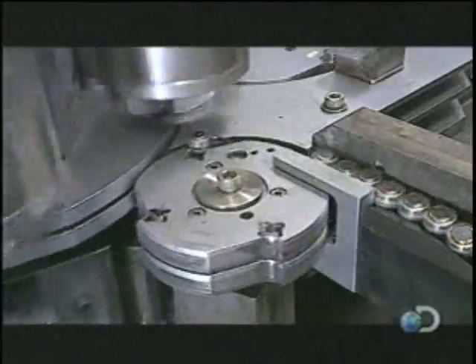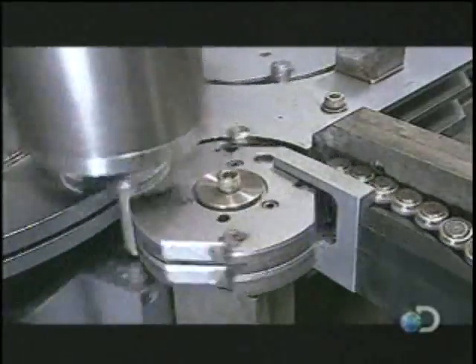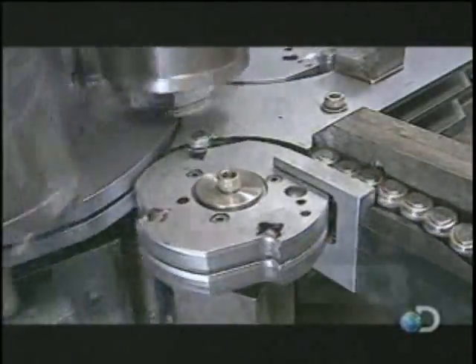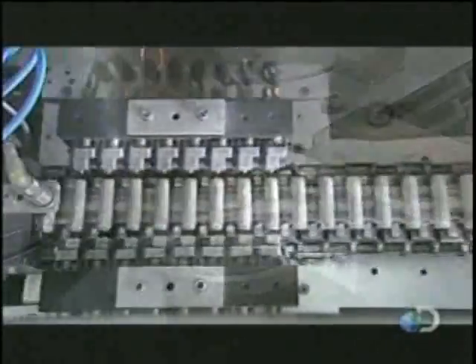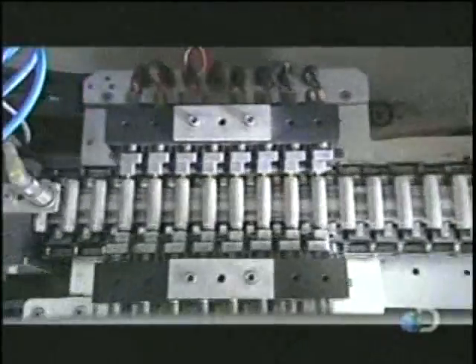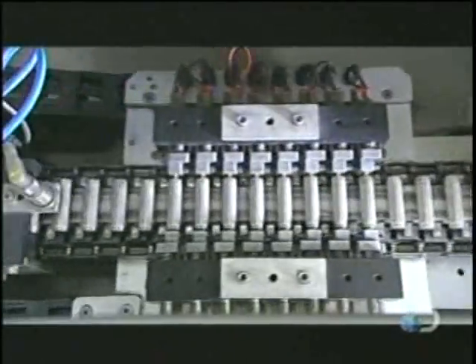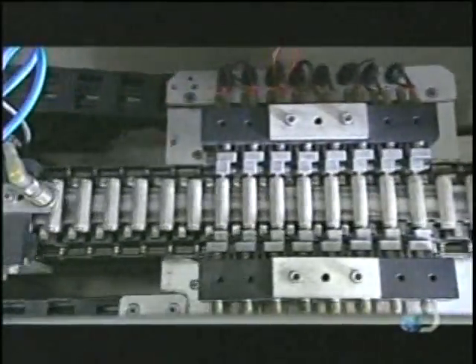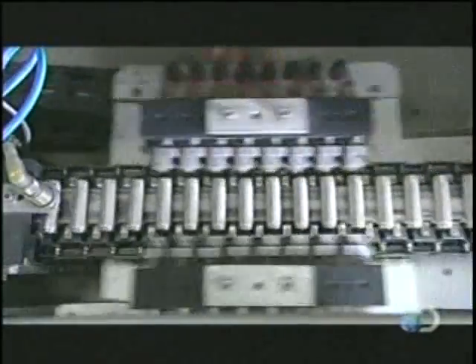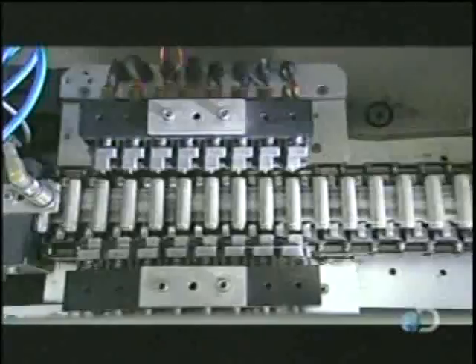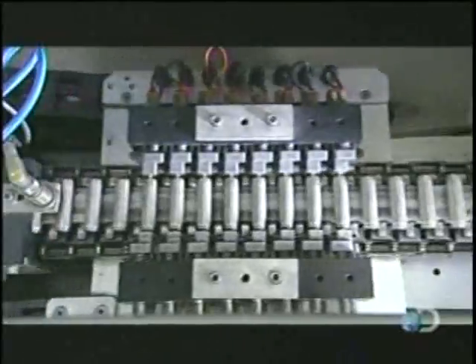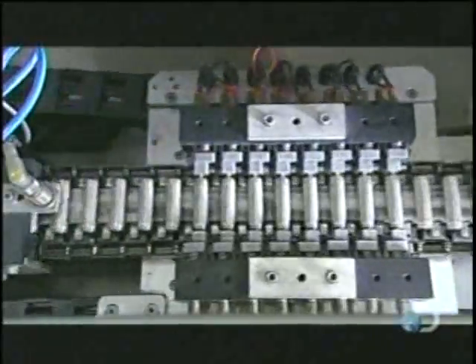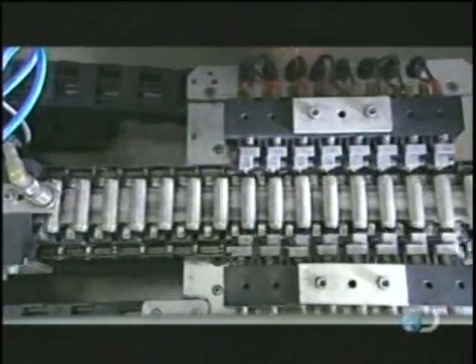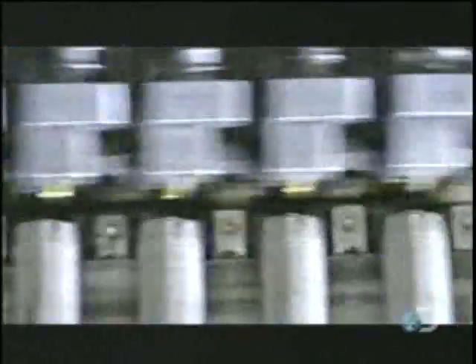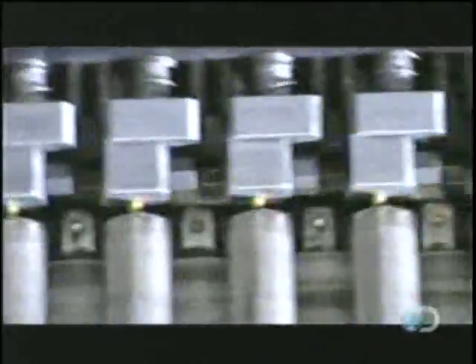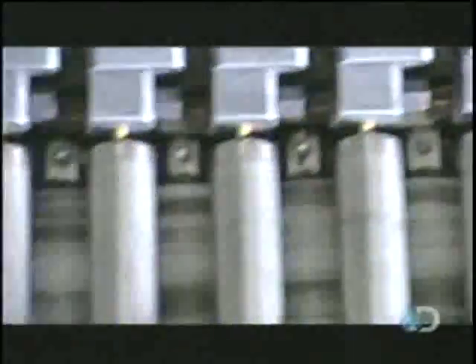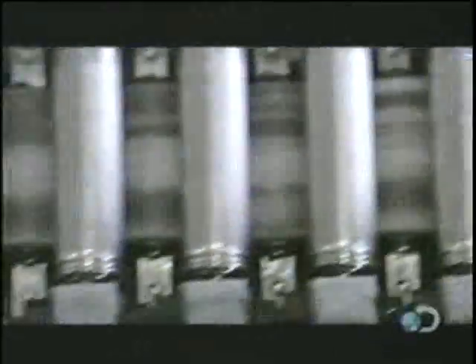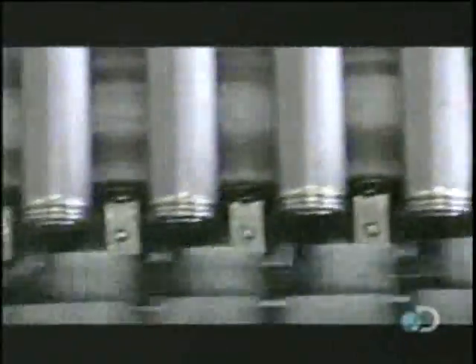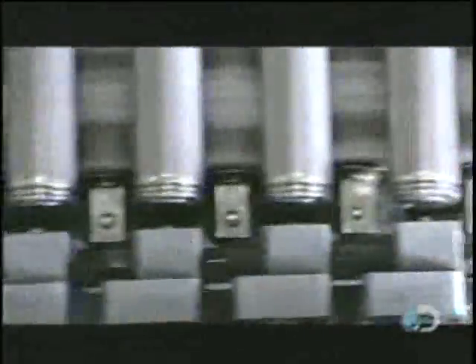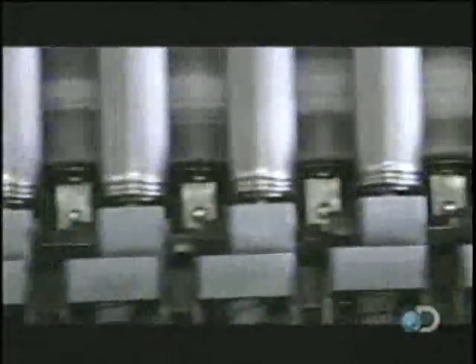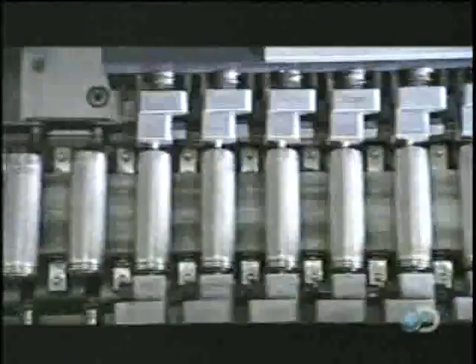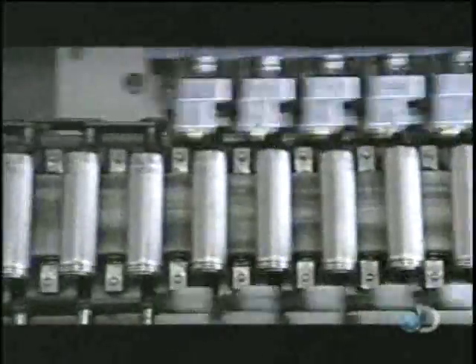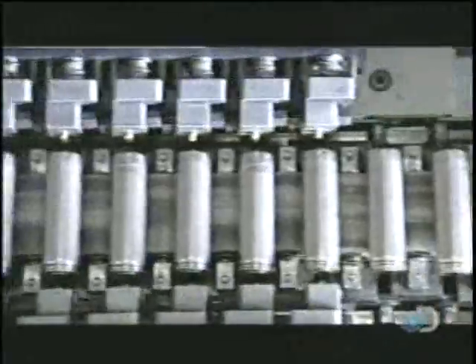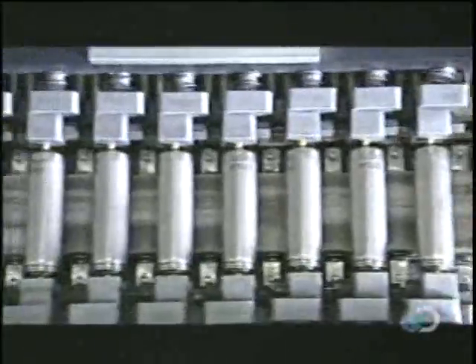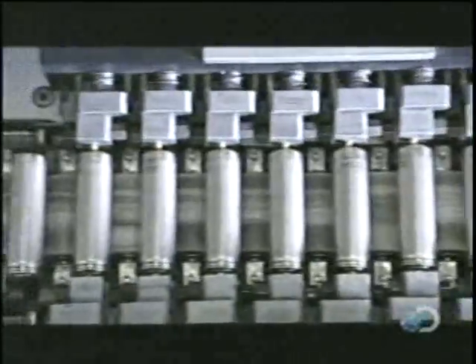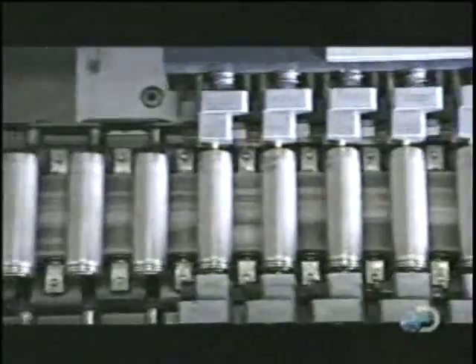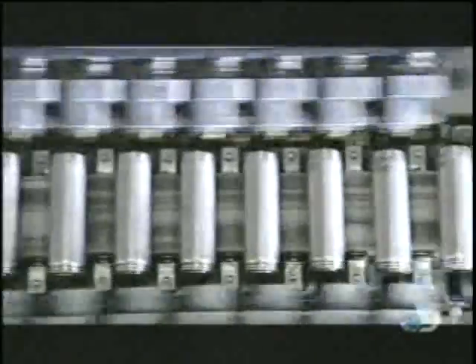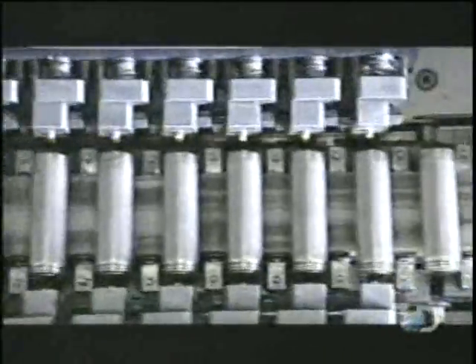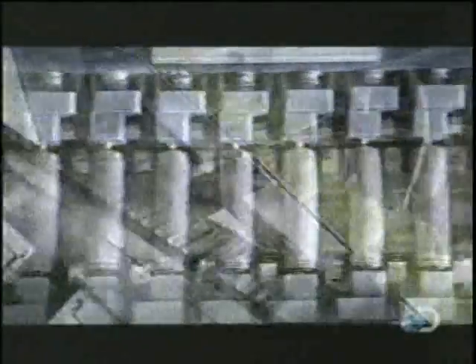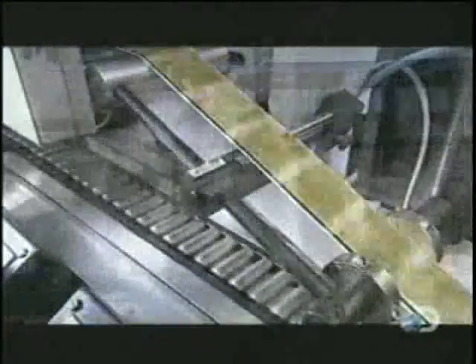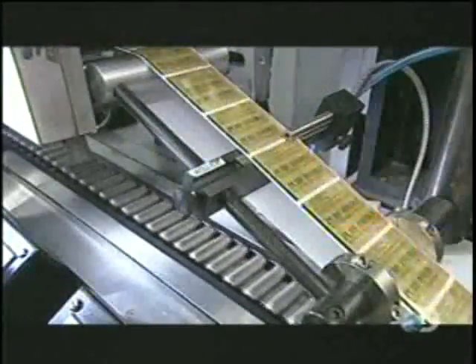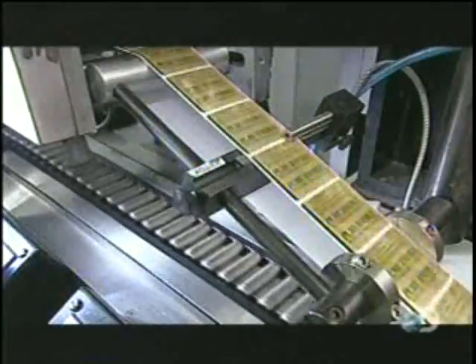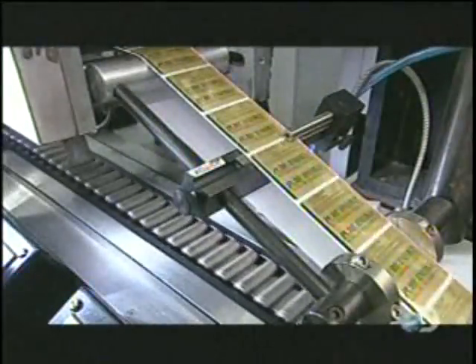An electrical testing machine contacts each battery for 200 milliseconds to ensure it has at least 1.5 volts. These batteries will be ready to use right away — no need to charge them first.